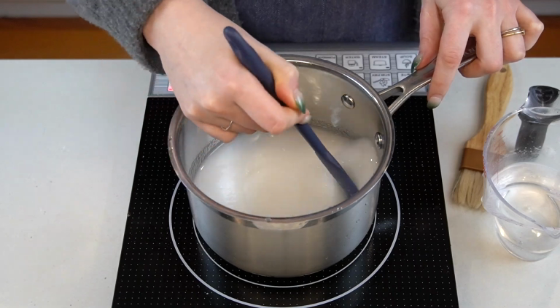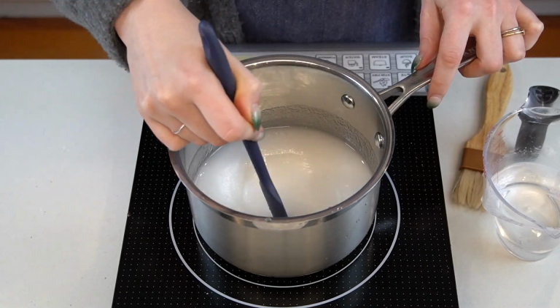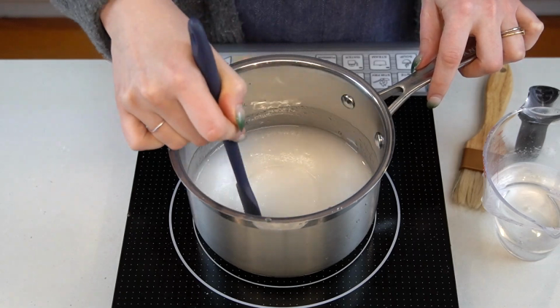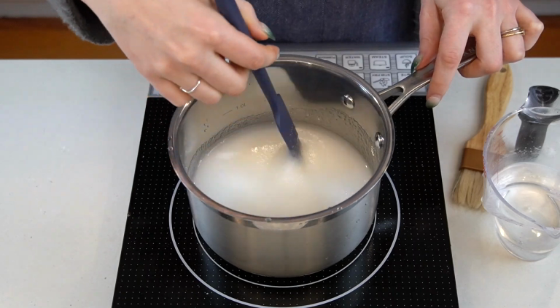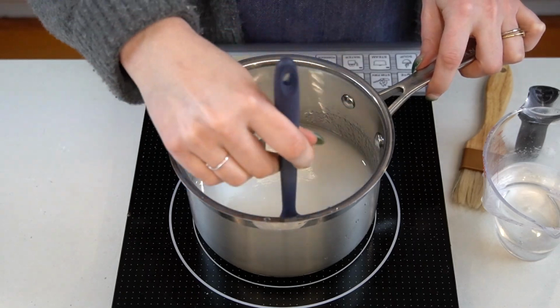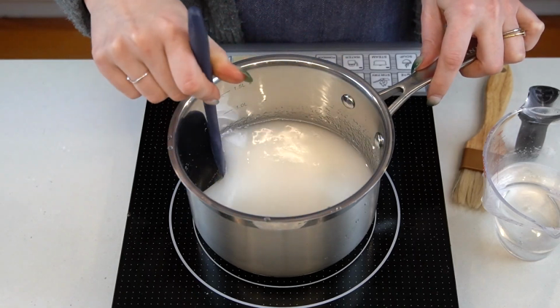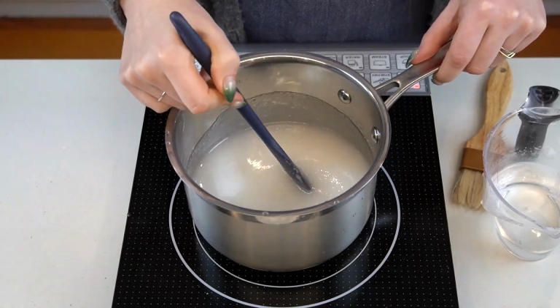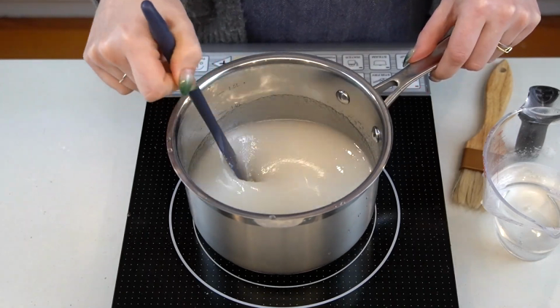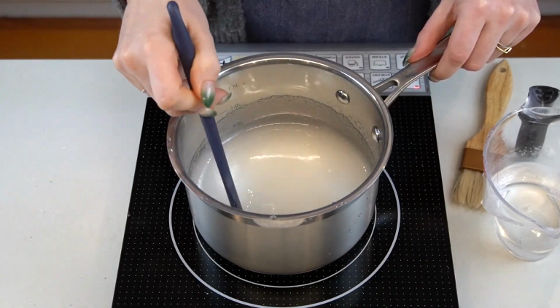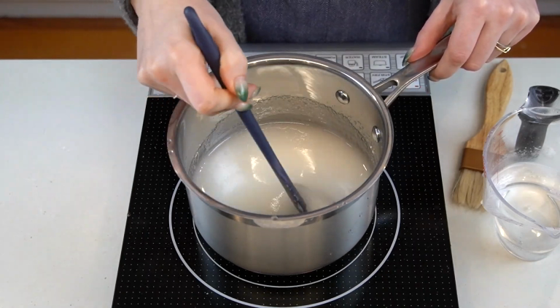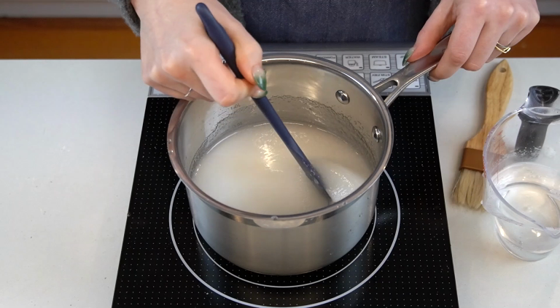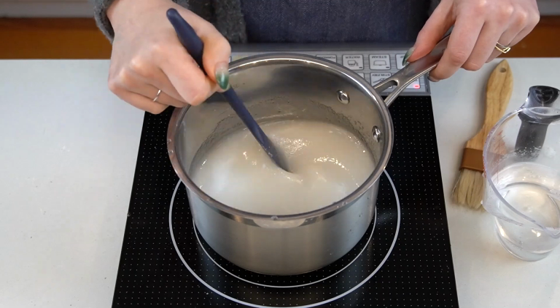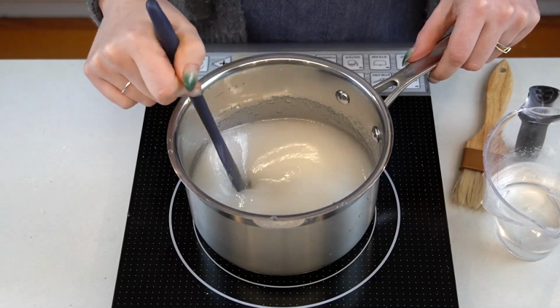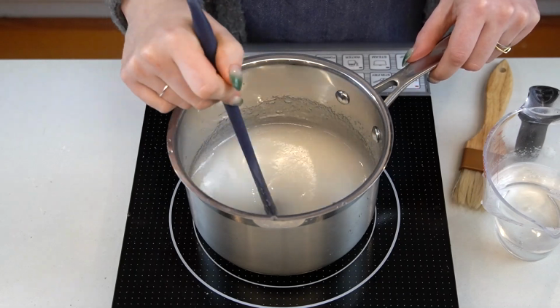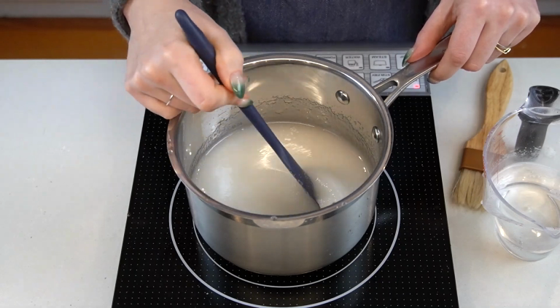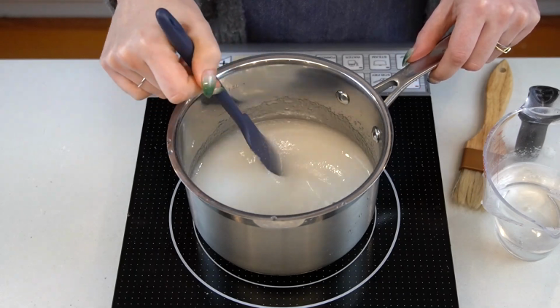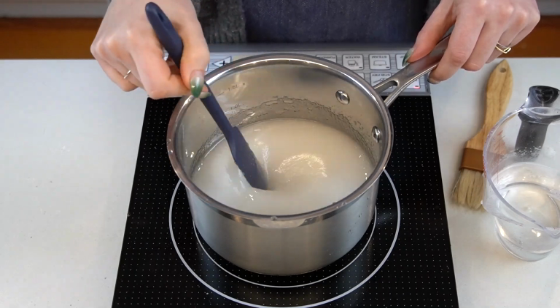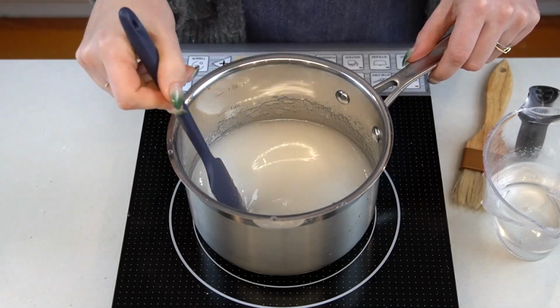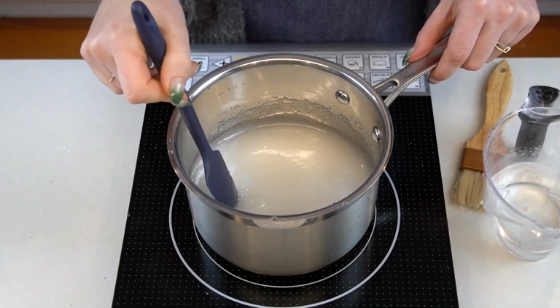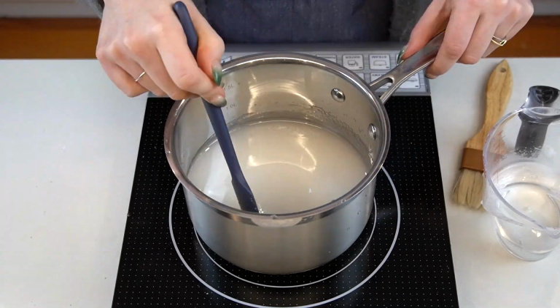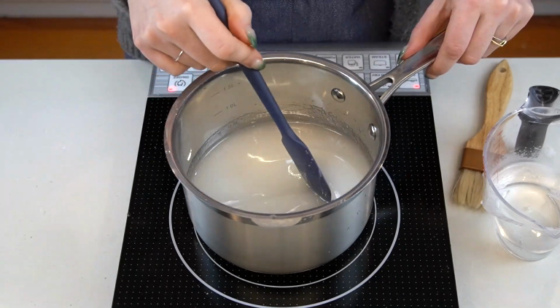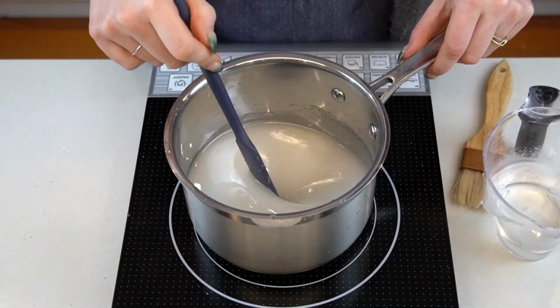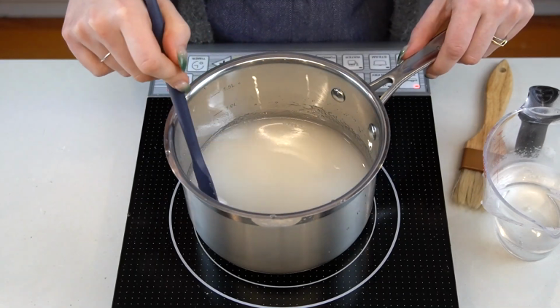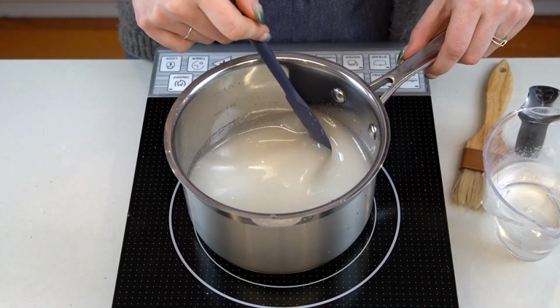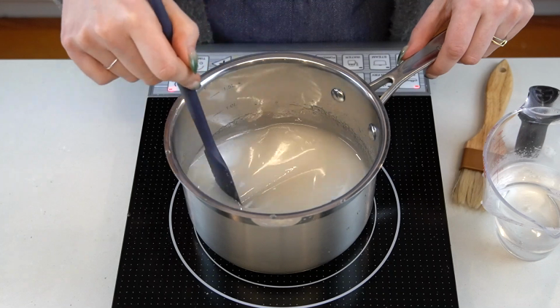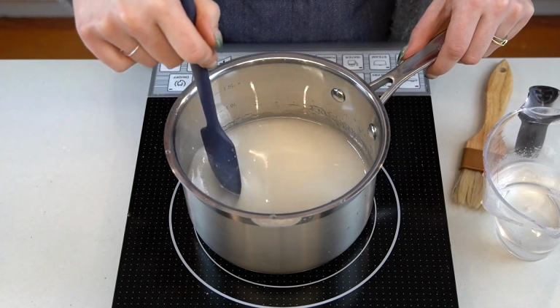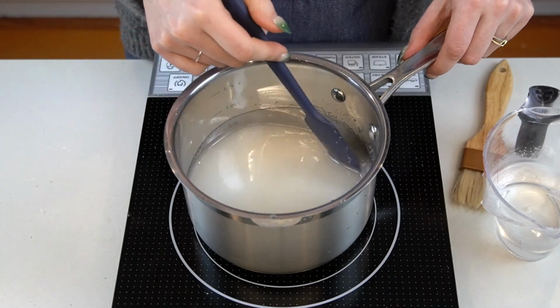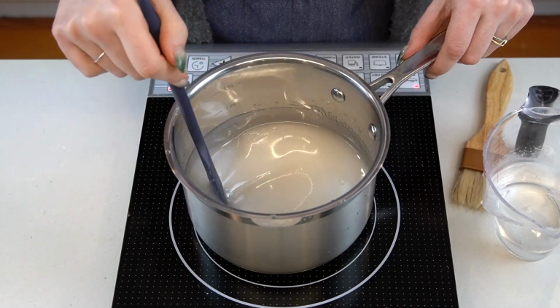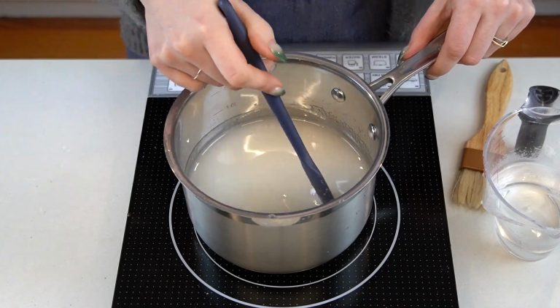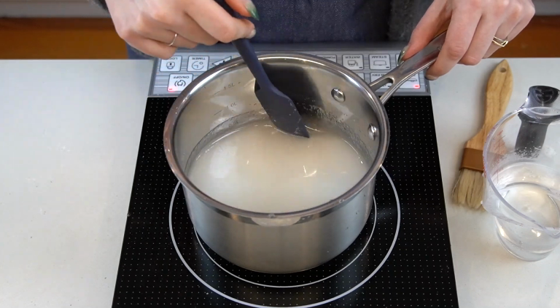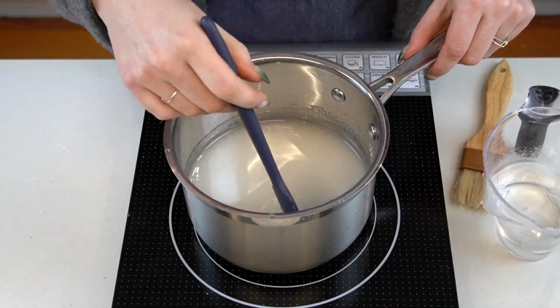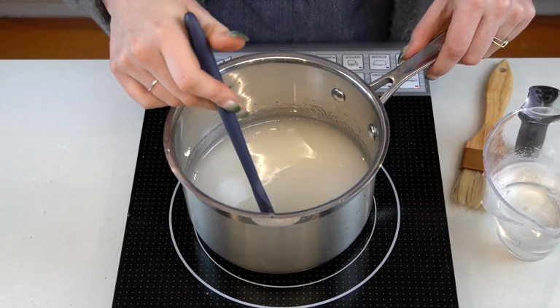Add some sugar and a bit of water to a saucepan. I recommend using castor sugar, which is also known as super fine sugar, as it's finer than regular granulated sugar. However, if all you have is granulated sugar, that's fine — it will just take a little bit longer to dissolve.